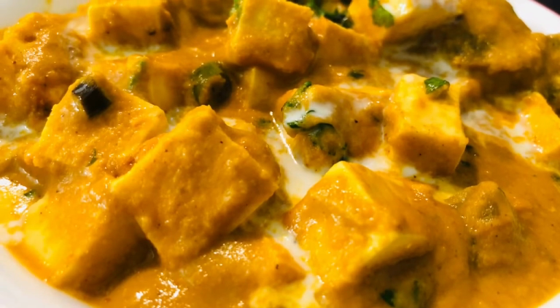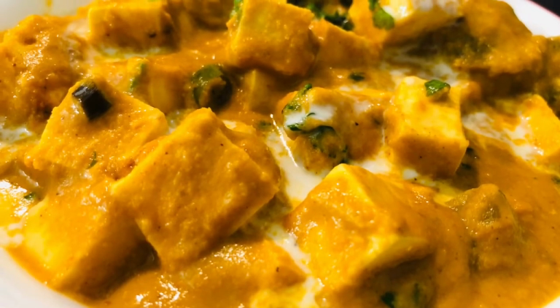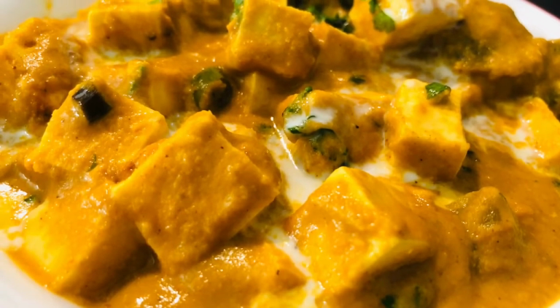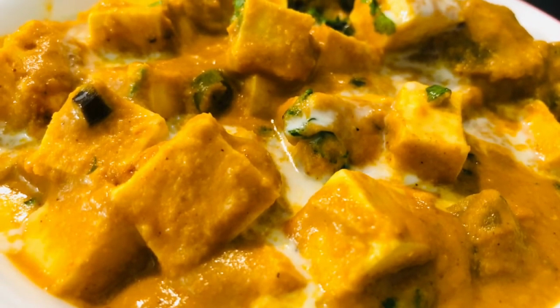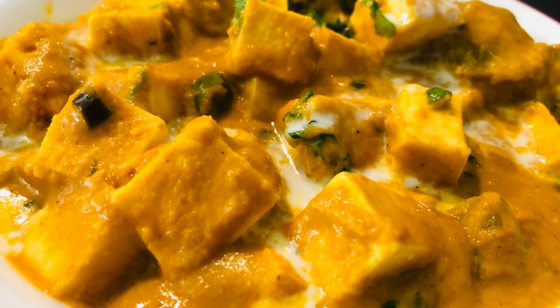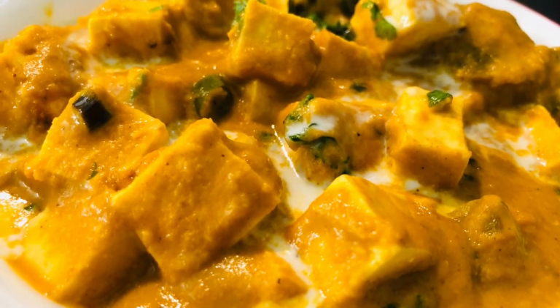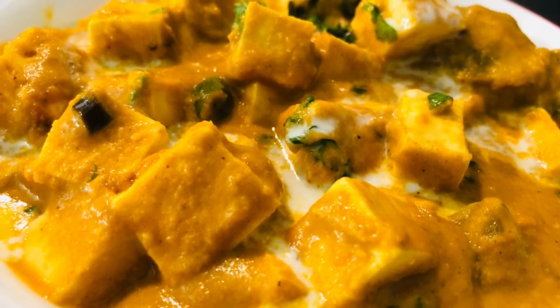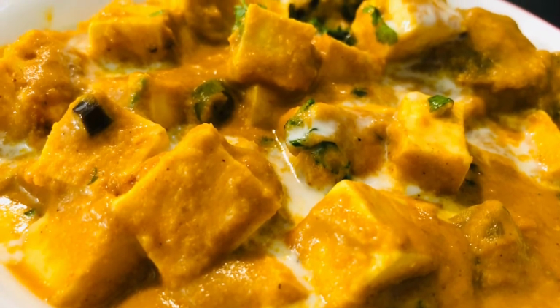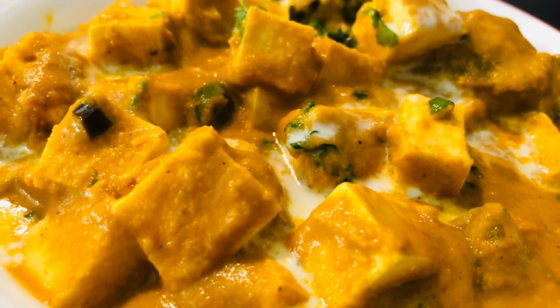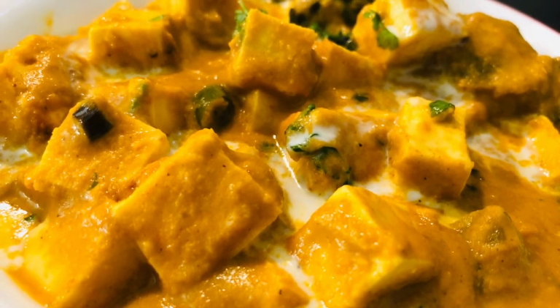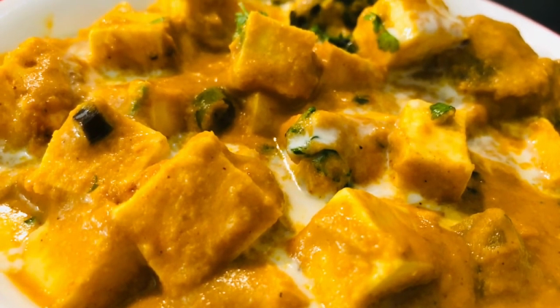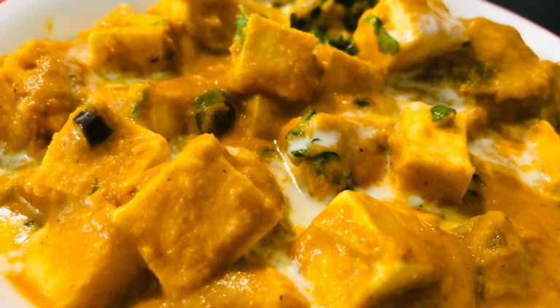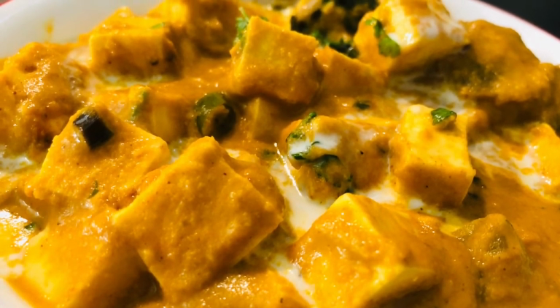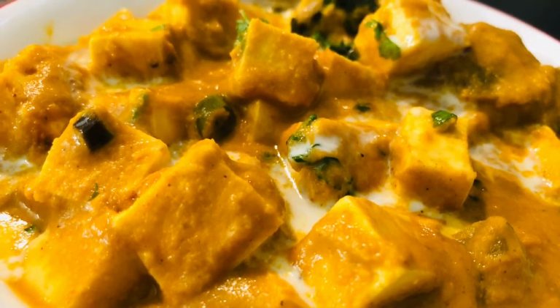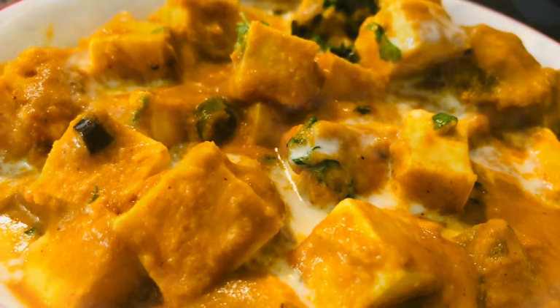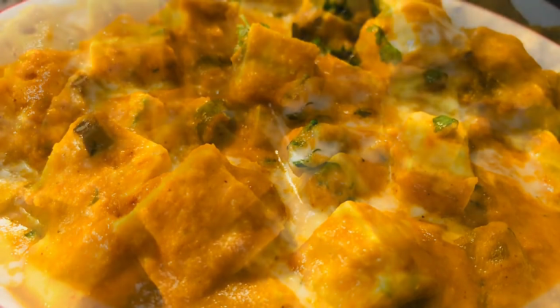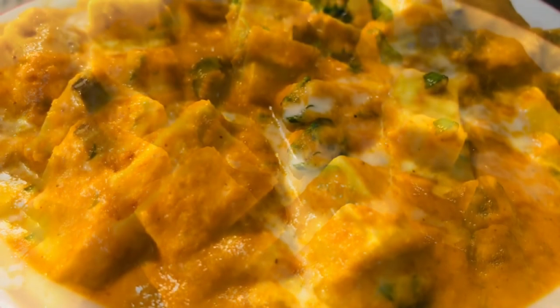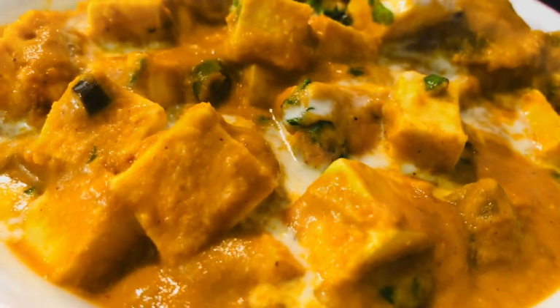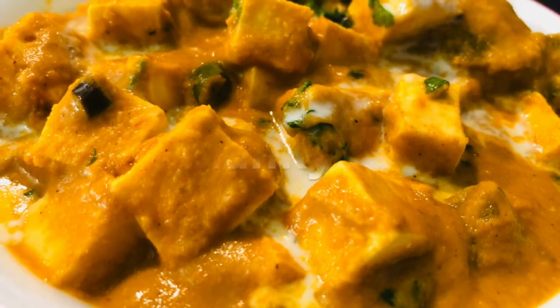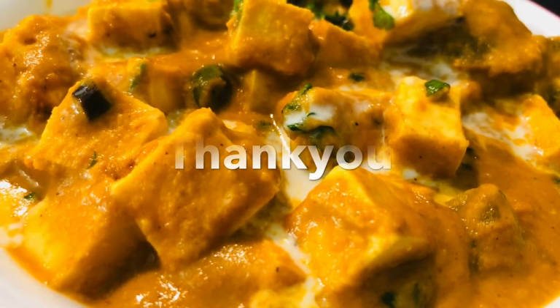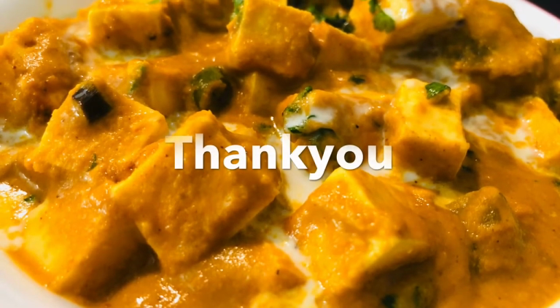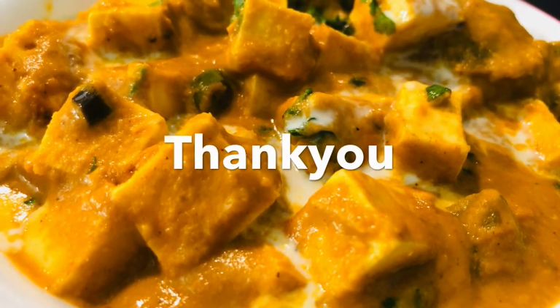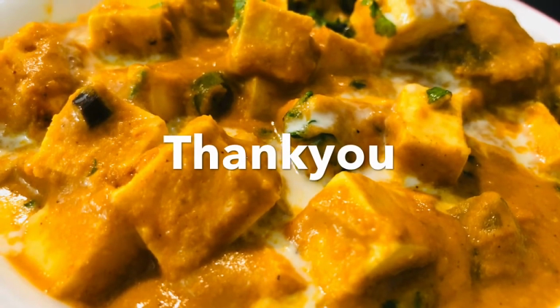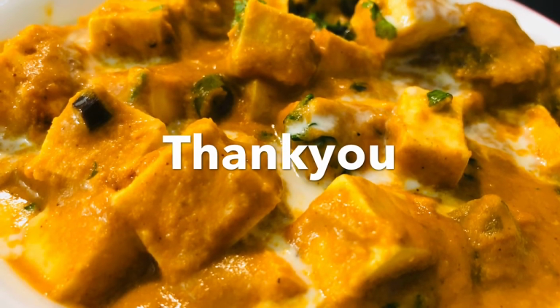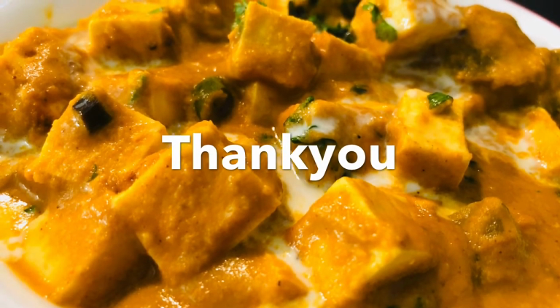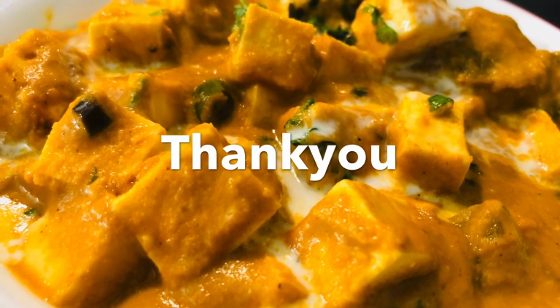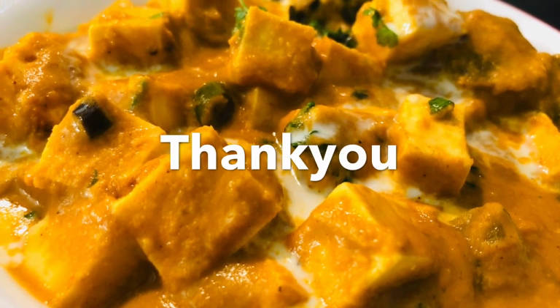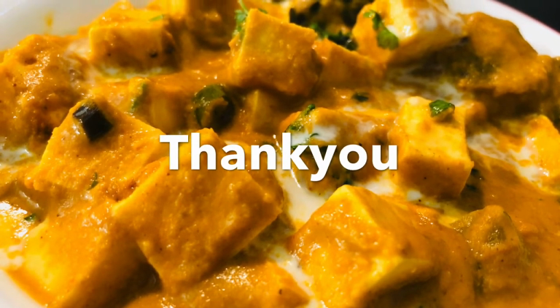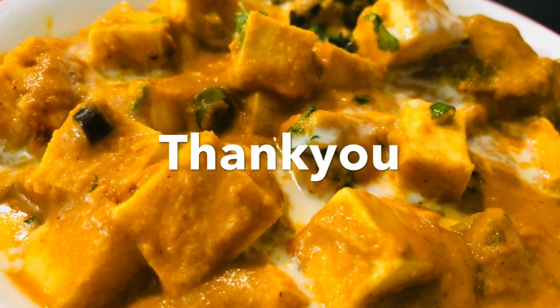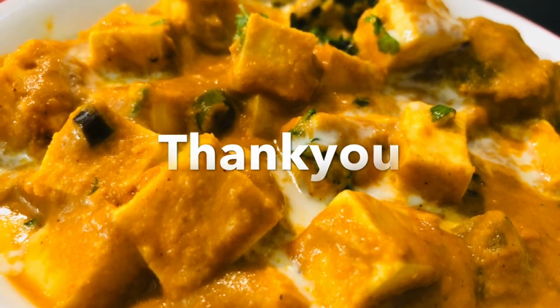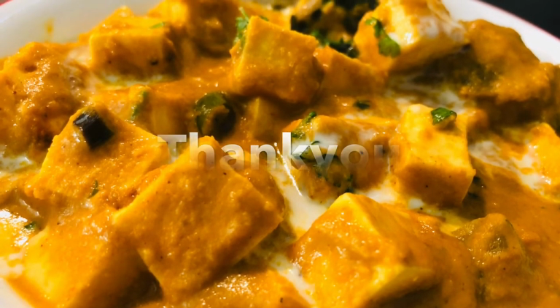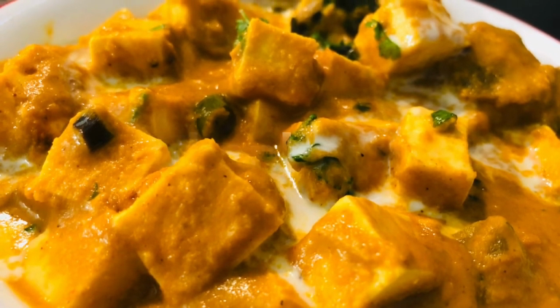This is how the paneer butter masala looks. Thank you all for watching and see you all in the next video, bye bye!